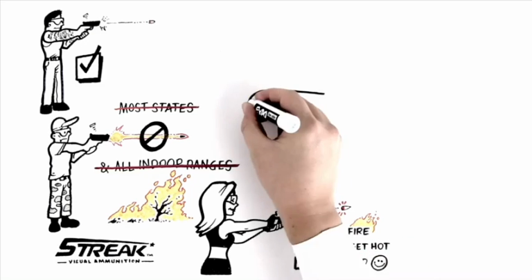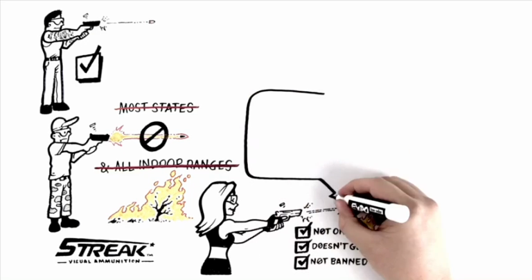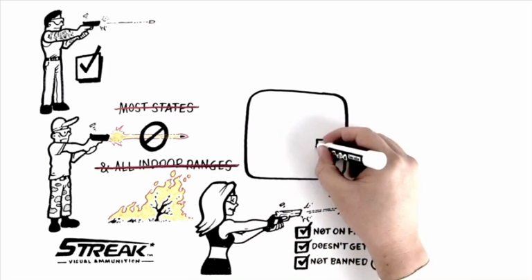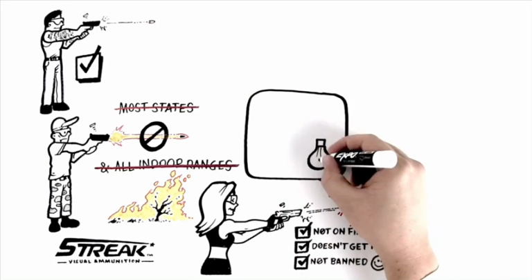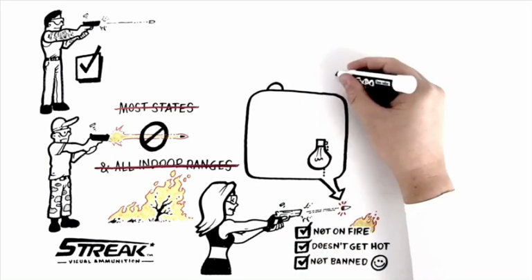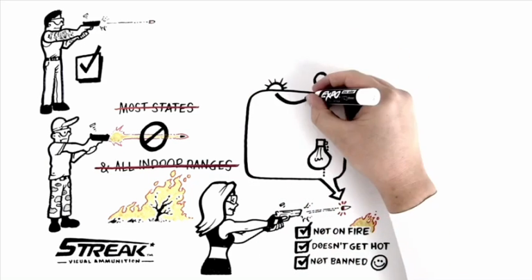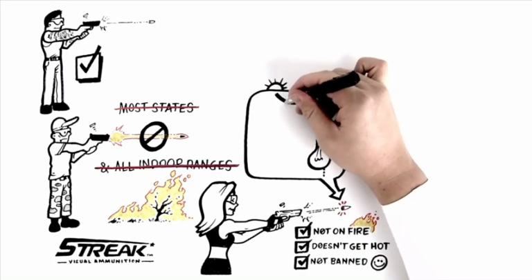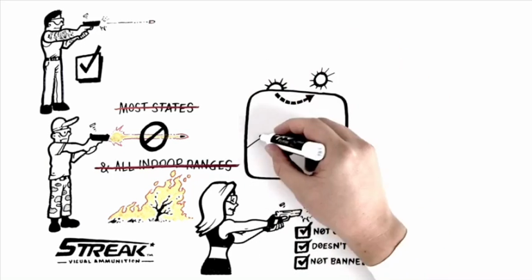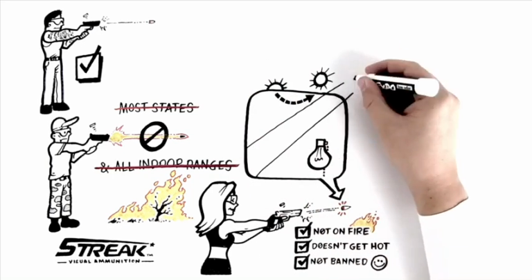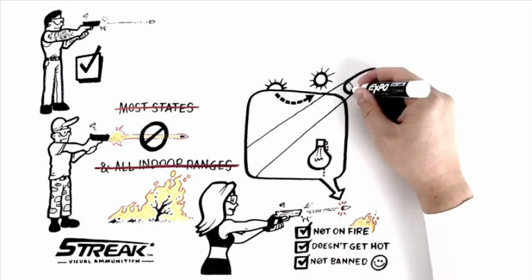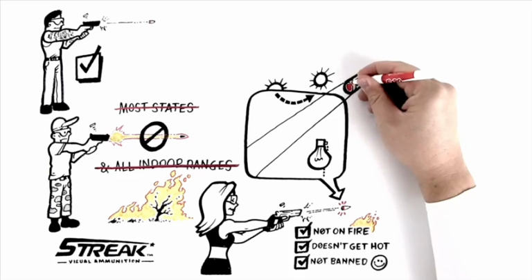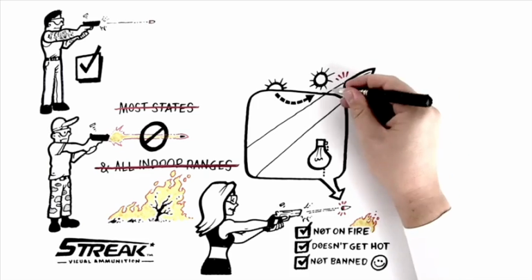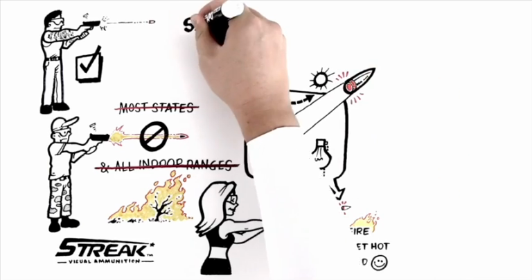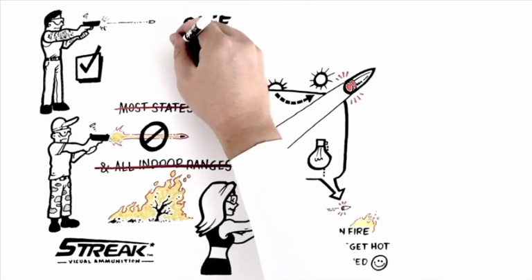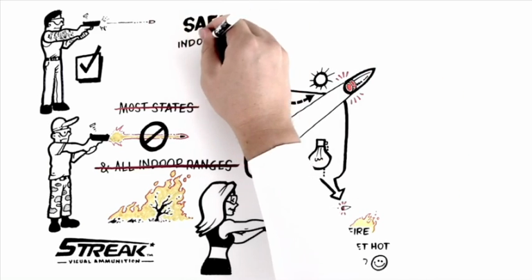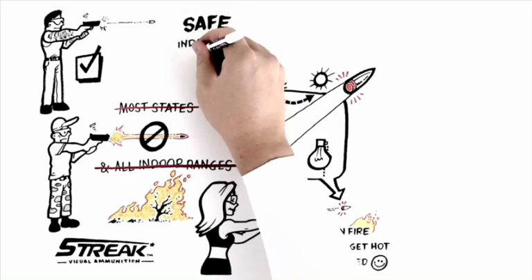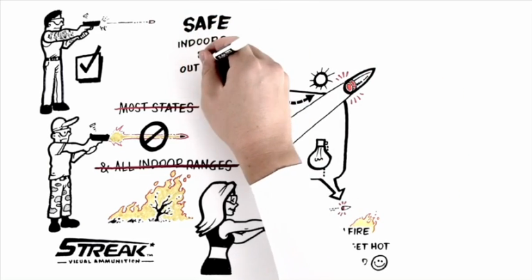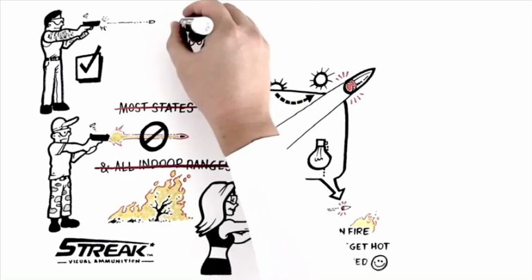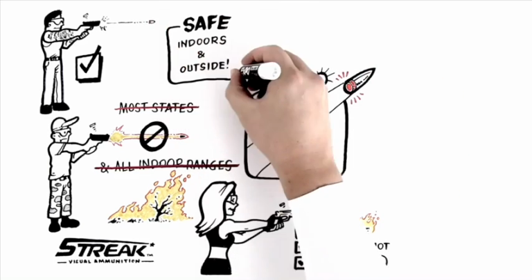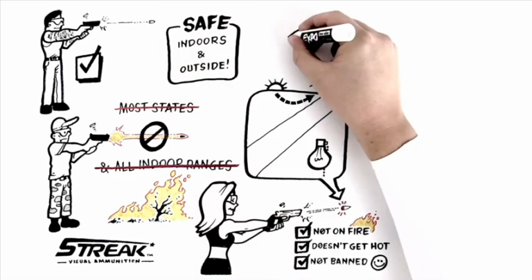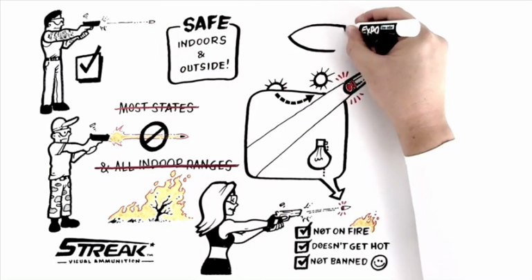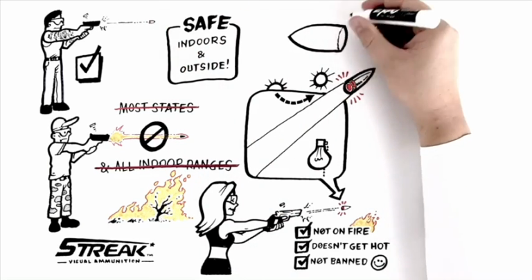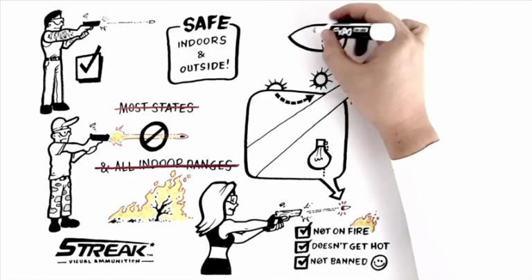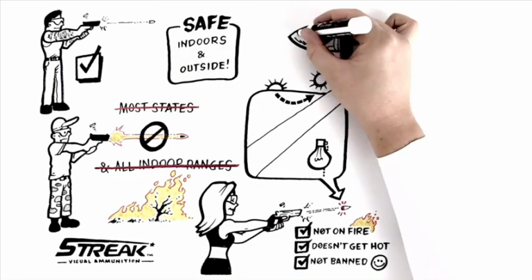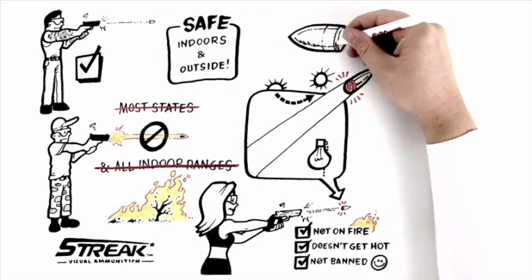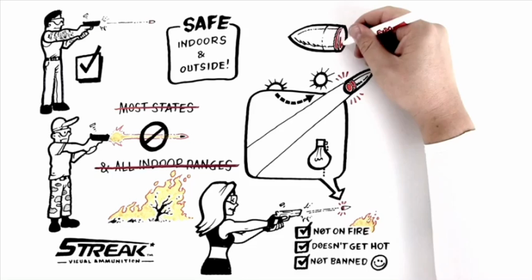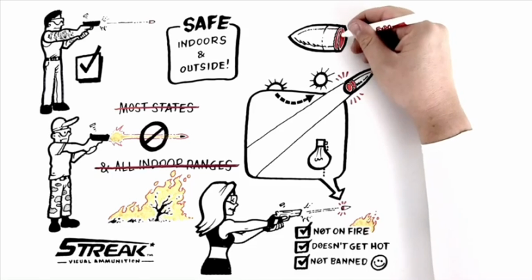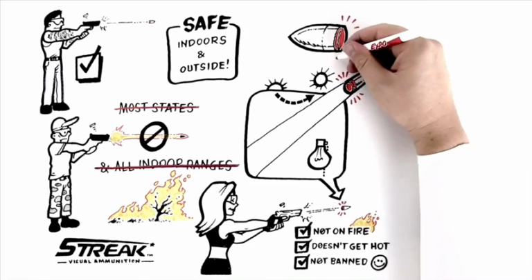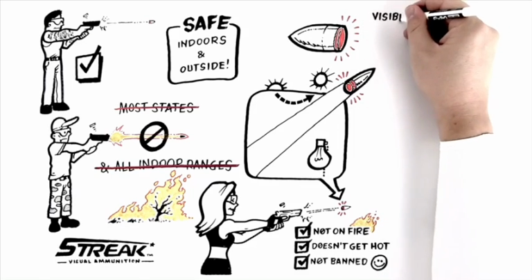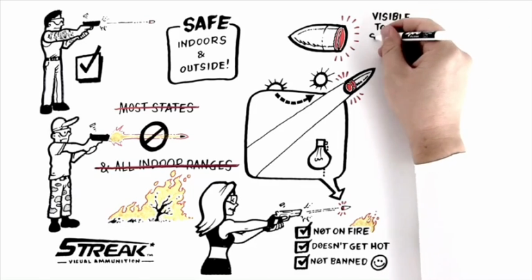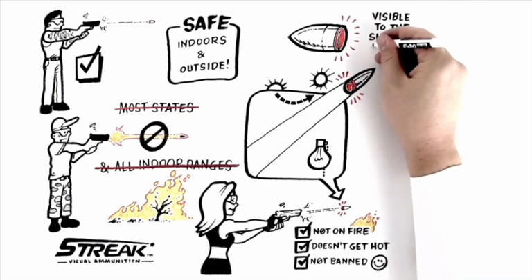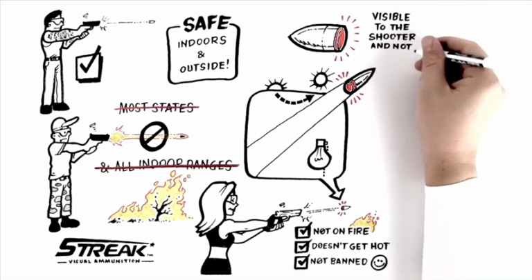Streak's patented technology allows the shooter to see the bullet throughout its path and is safe indoors and outside. And because the material is applied to the back end of the projectile, it's only visible to the shooter.